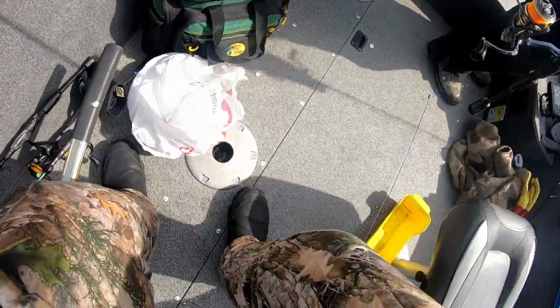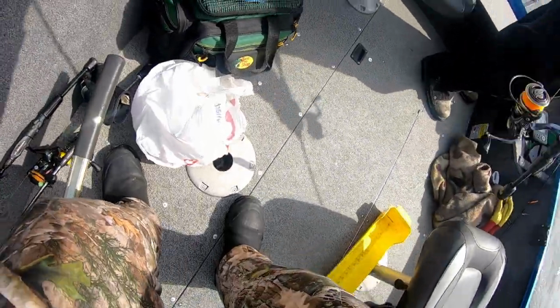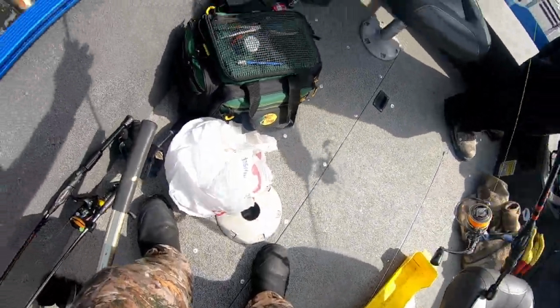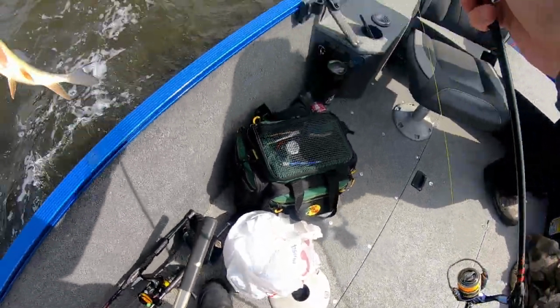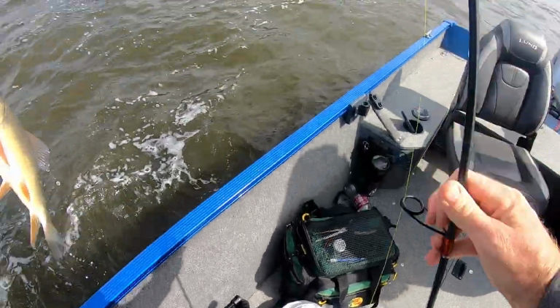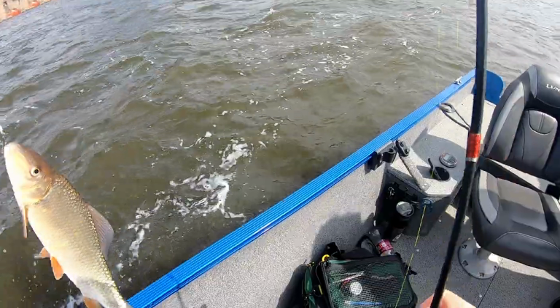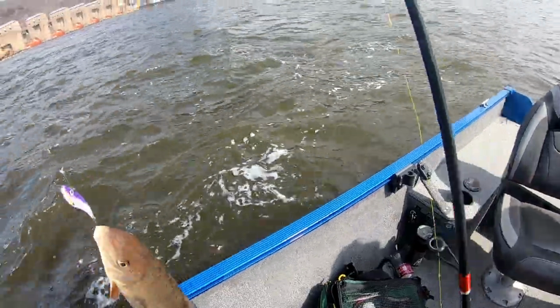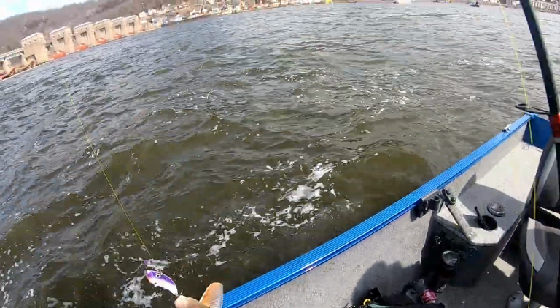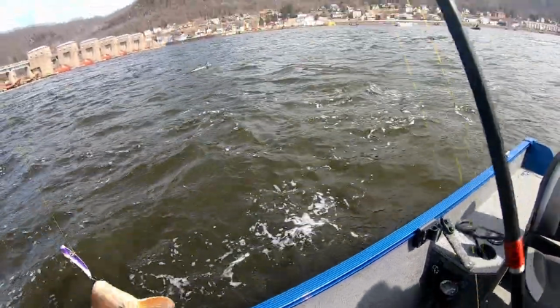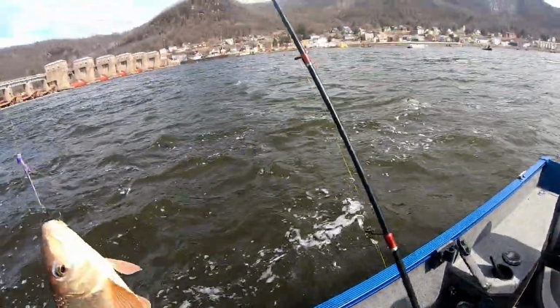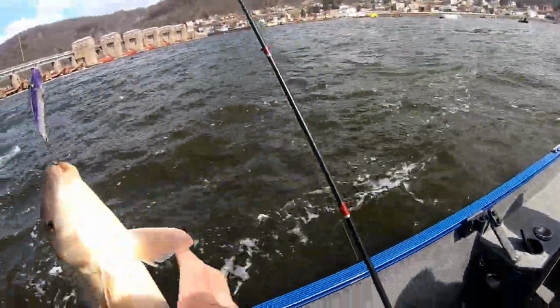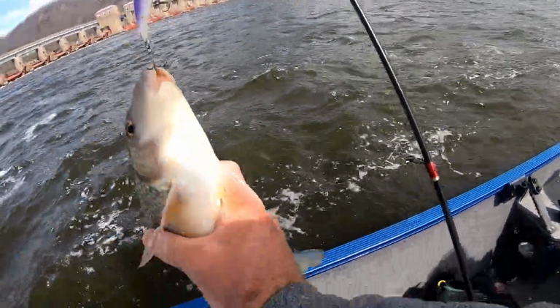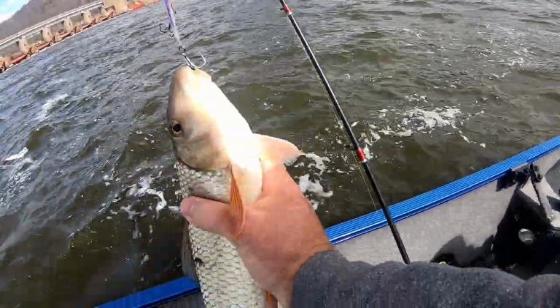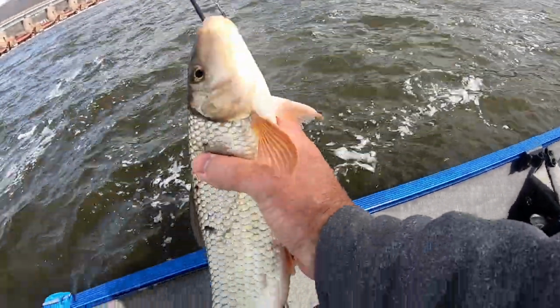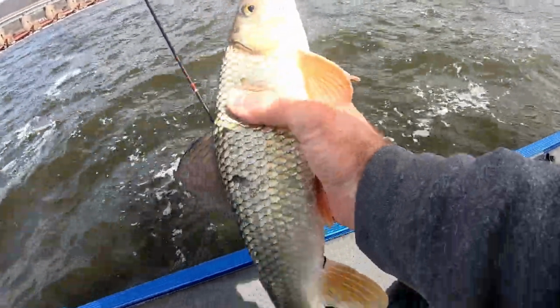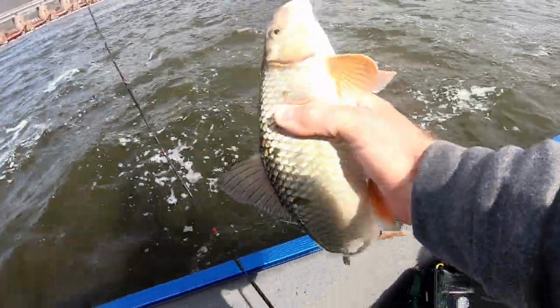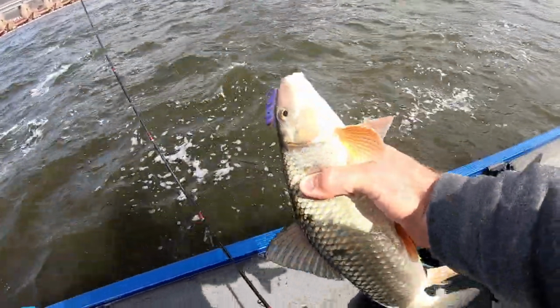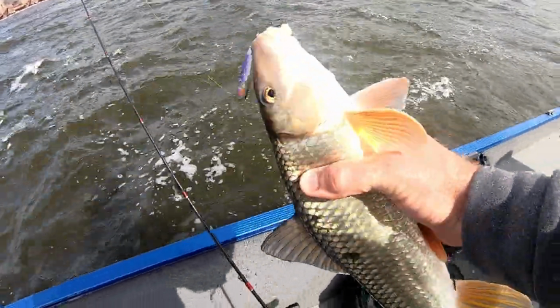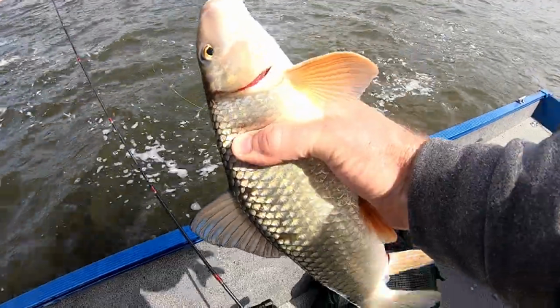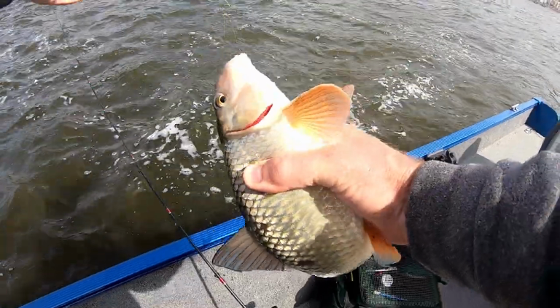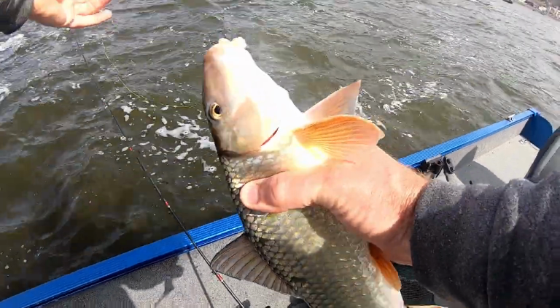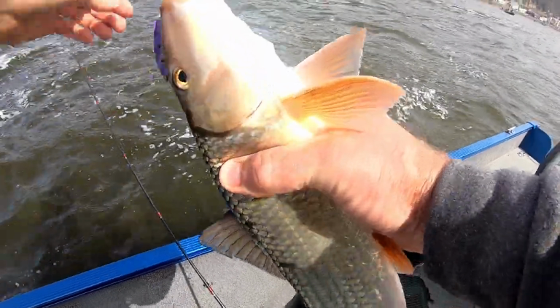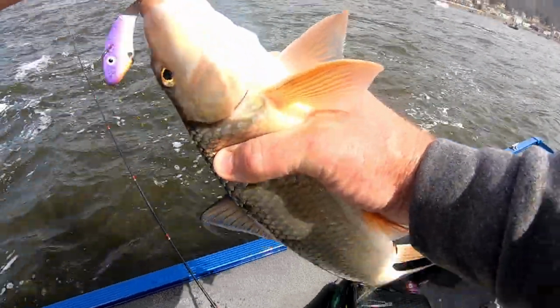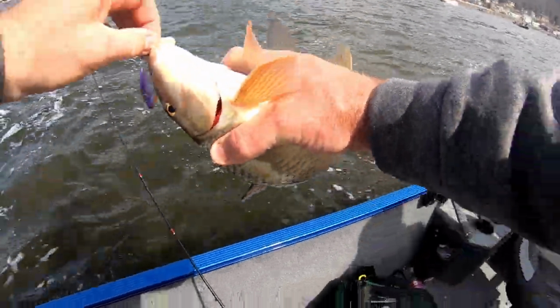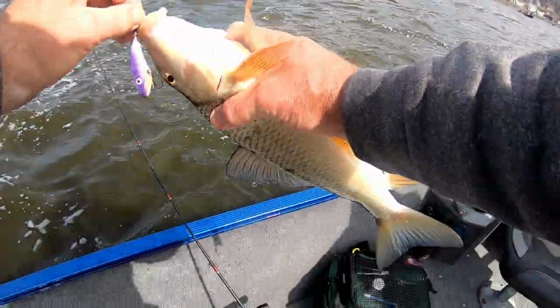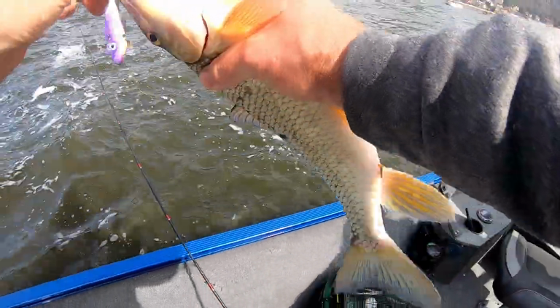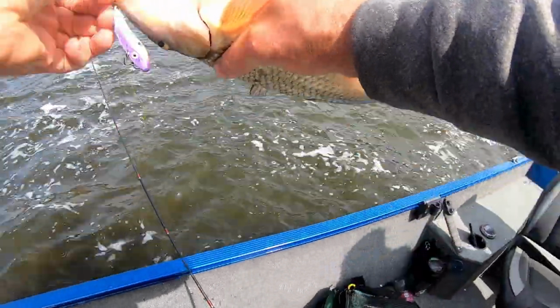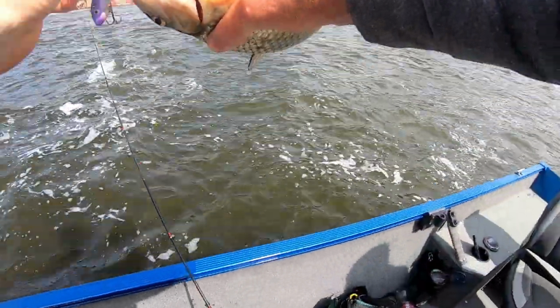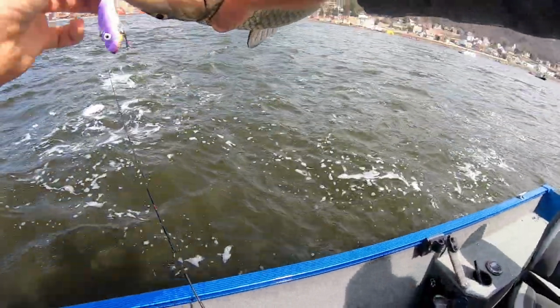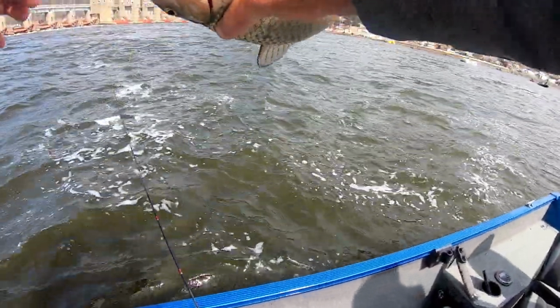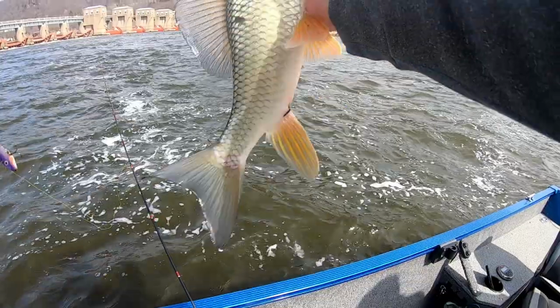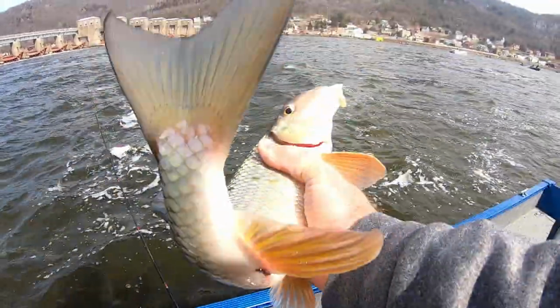One thing that I'm starting to notice is the presence of sucker species can be an indication that you are in the right spot for walleye. It seems that suckers and walleye relate to current seams in a similar manner.